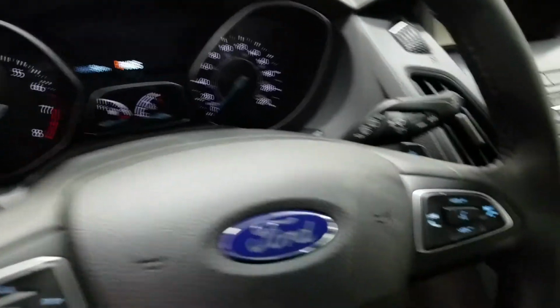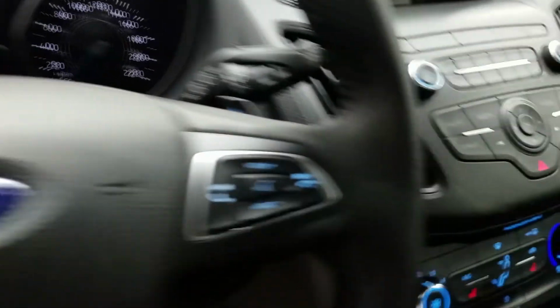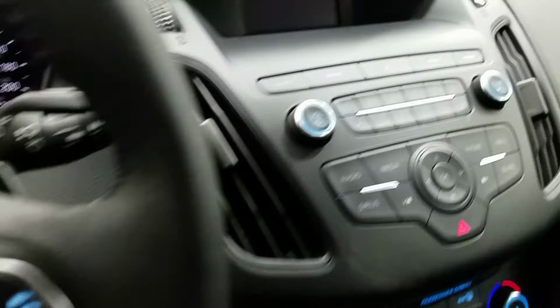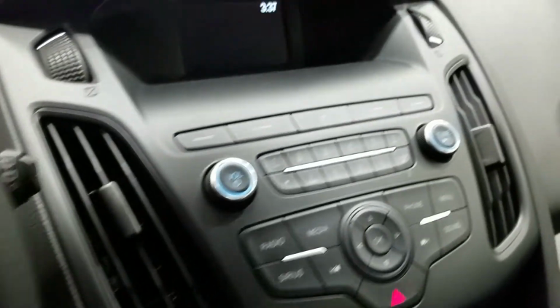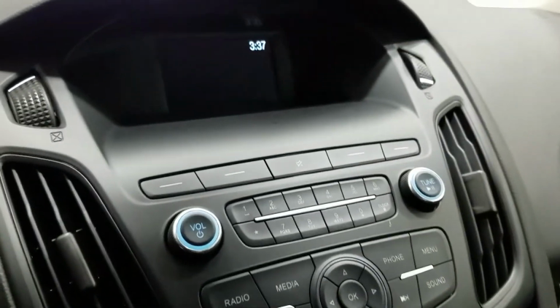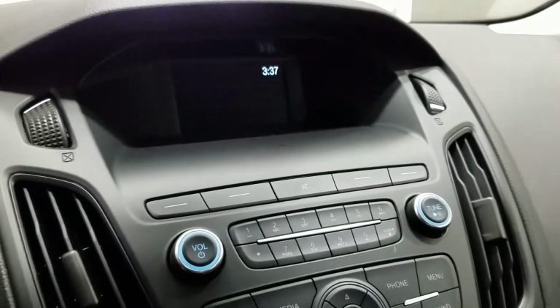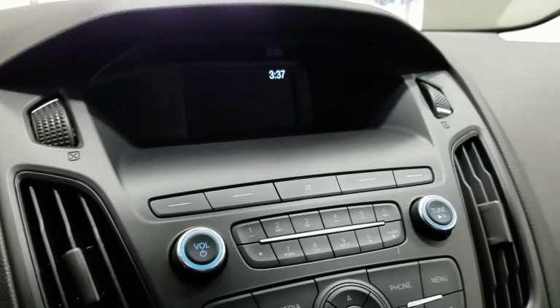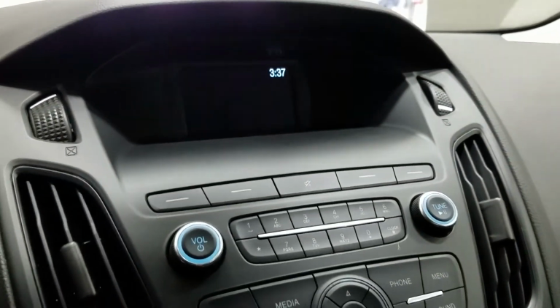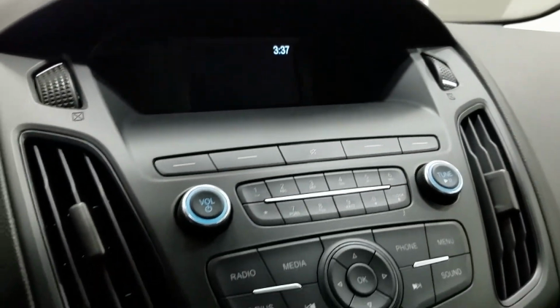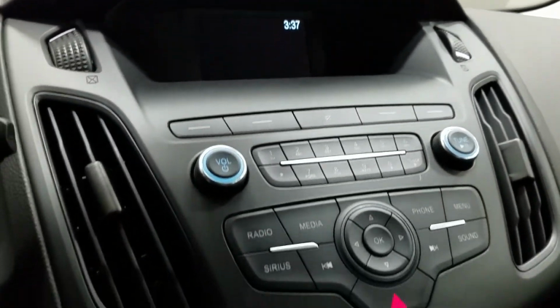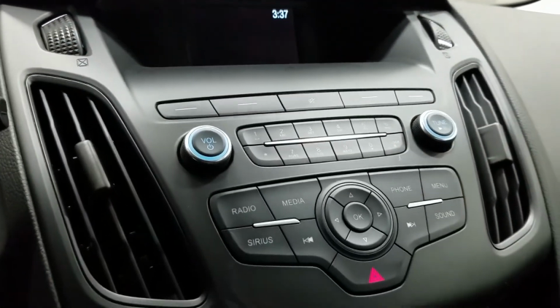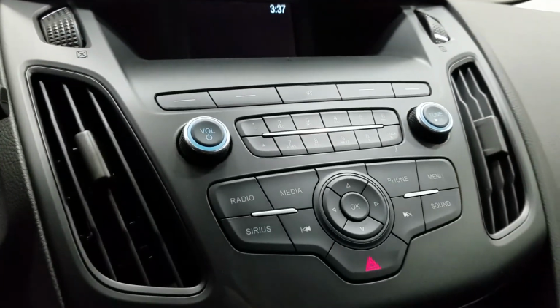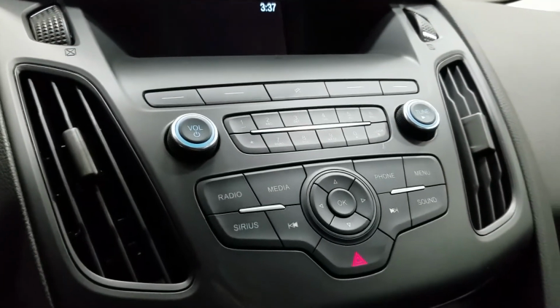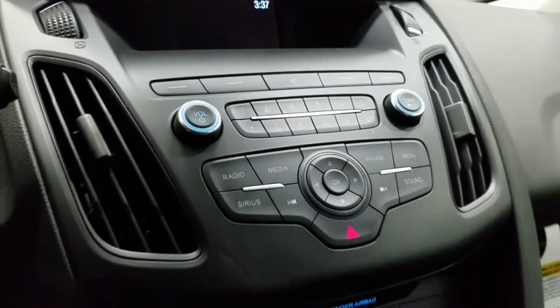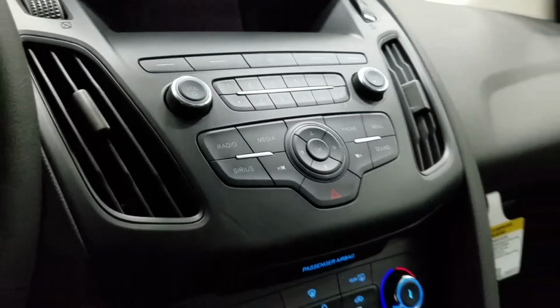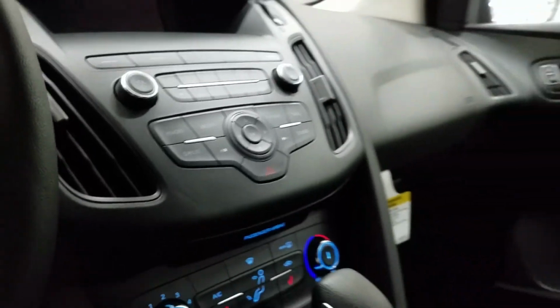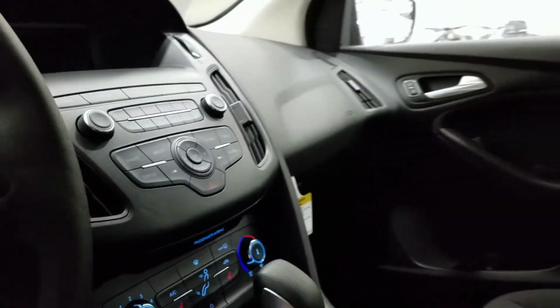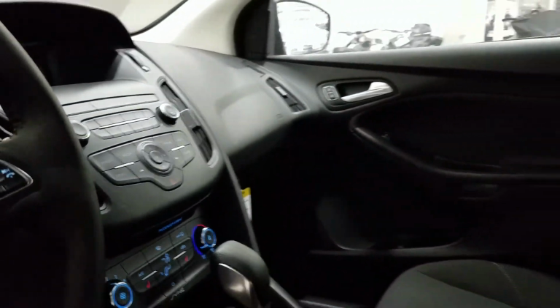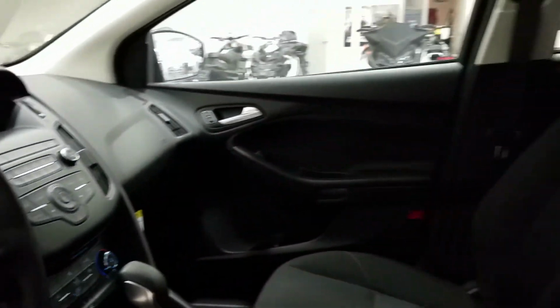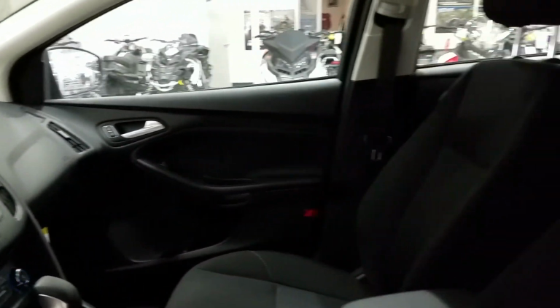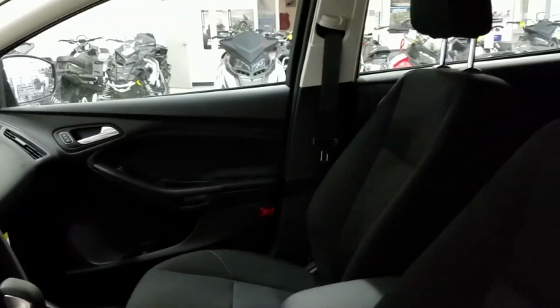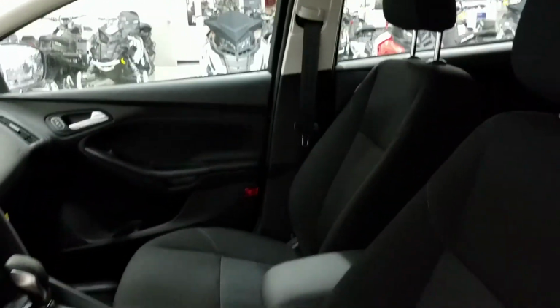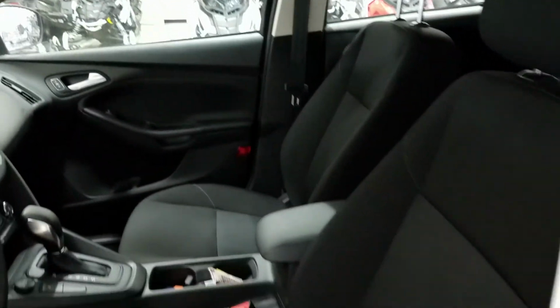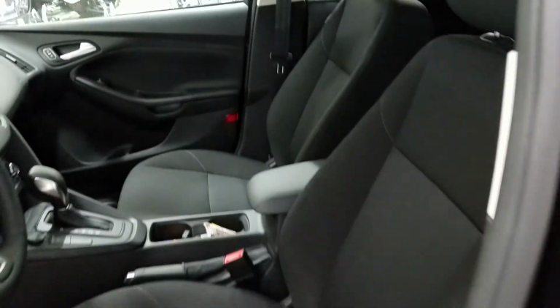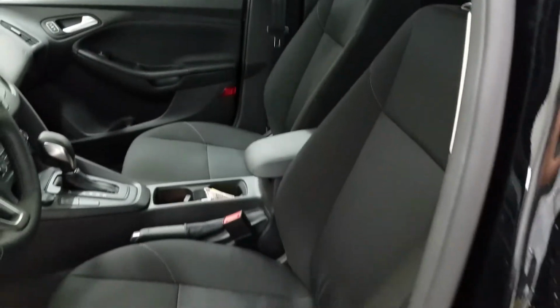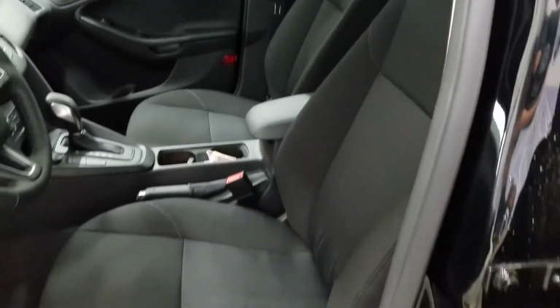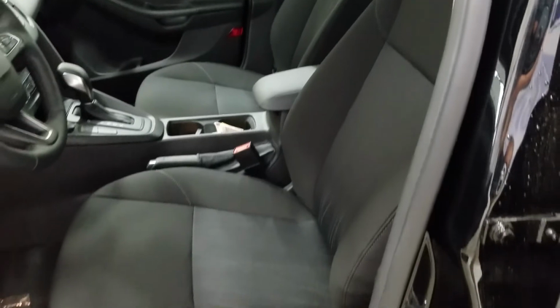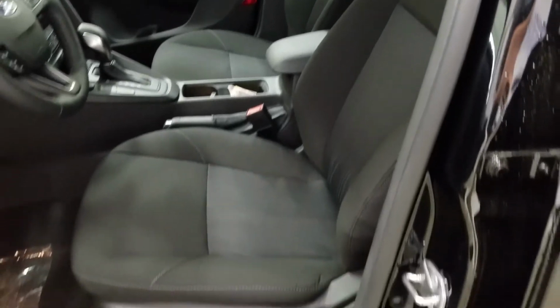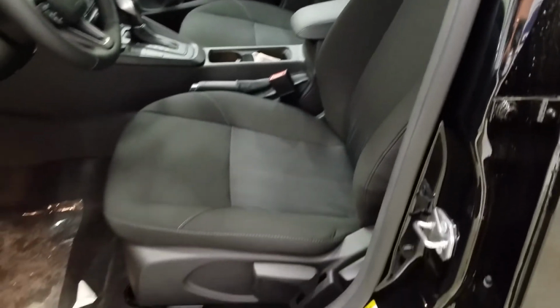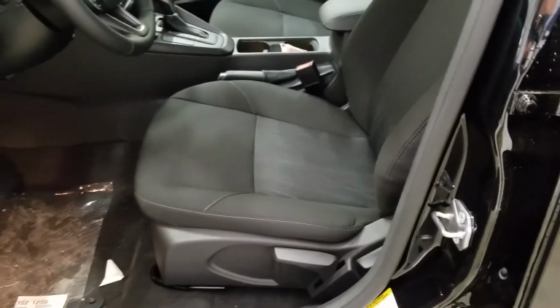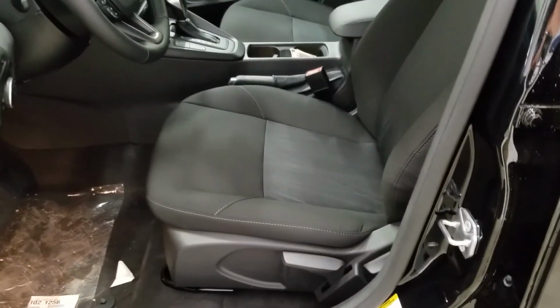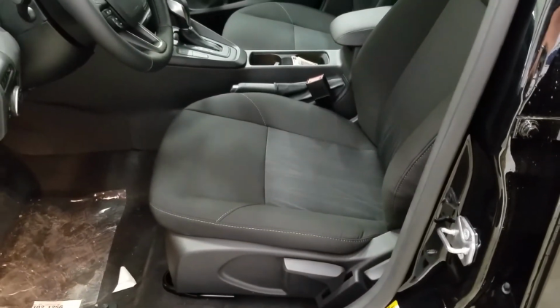We have a display for the backup camera. We also have AM-FM radio and six months of prepaid Sirius satellite radio. We have standard air conditioning, heated front cloth bucket seats, a hand park brake, a 12-volt power supply, a USB line-in, and manual adjusting seats.